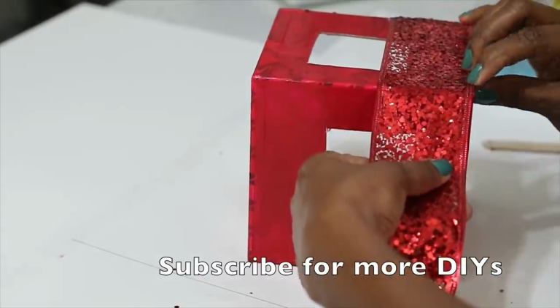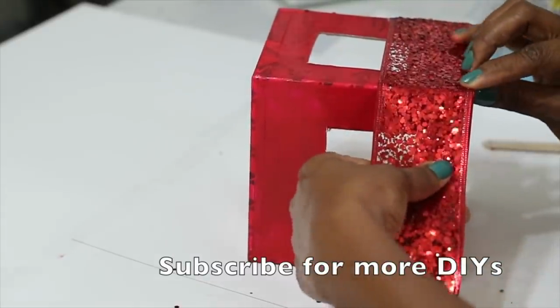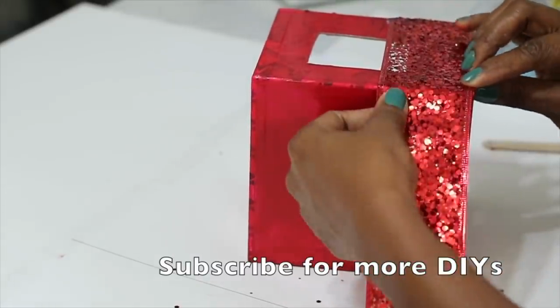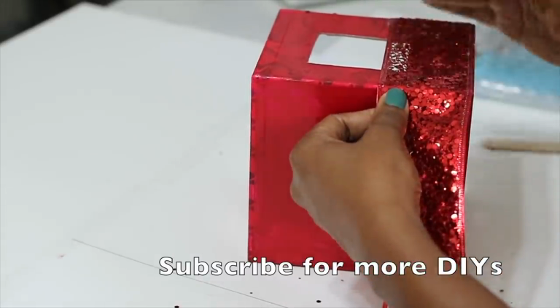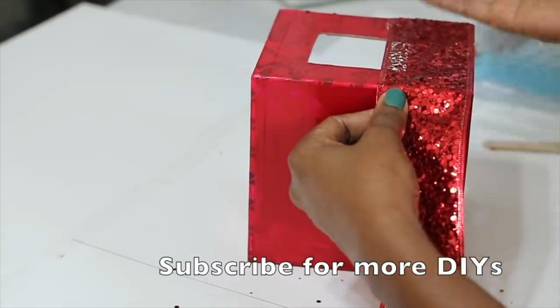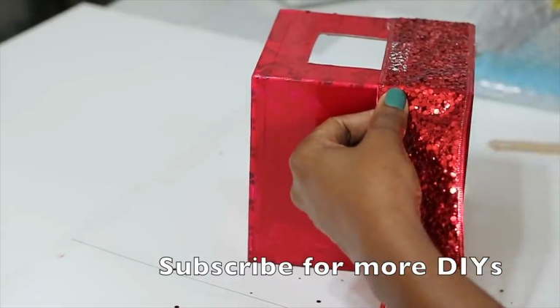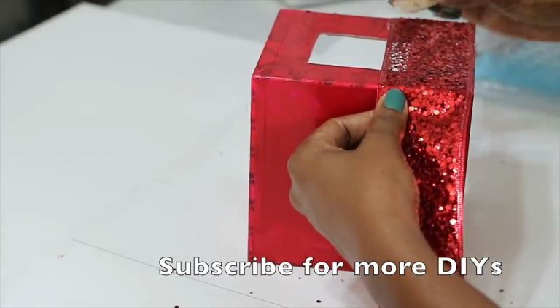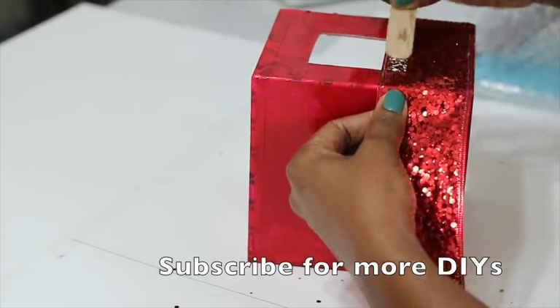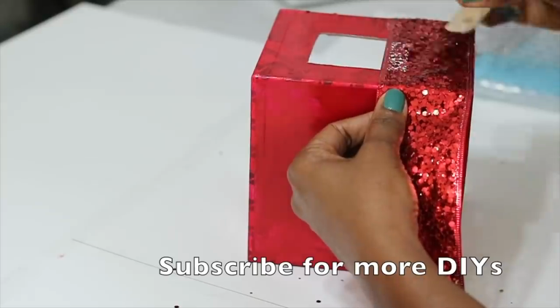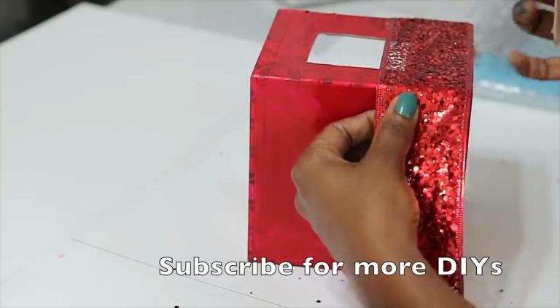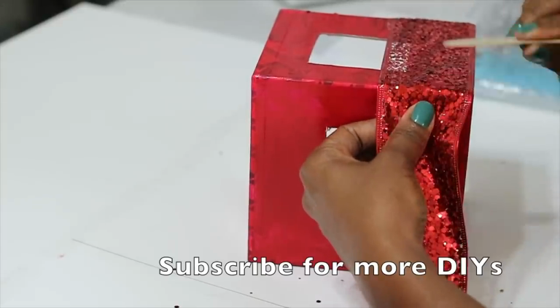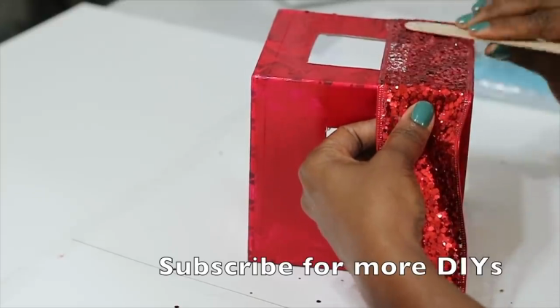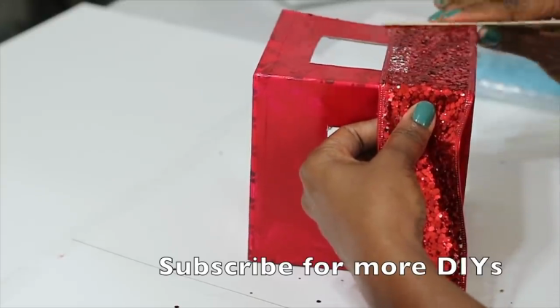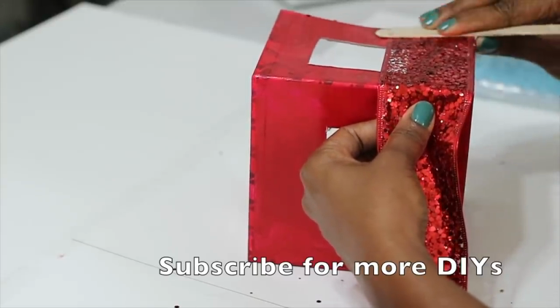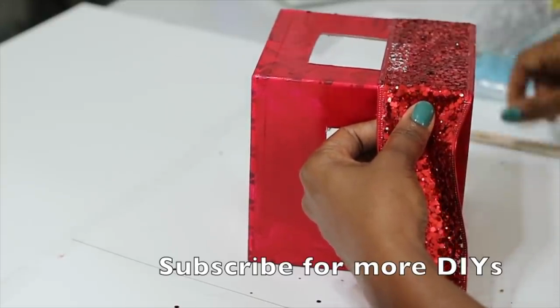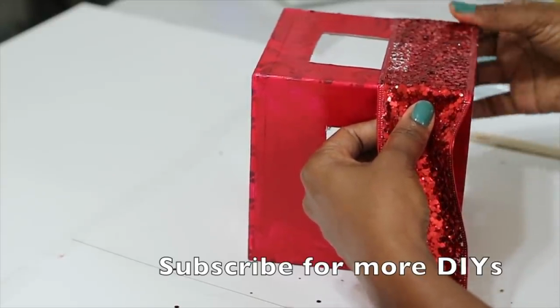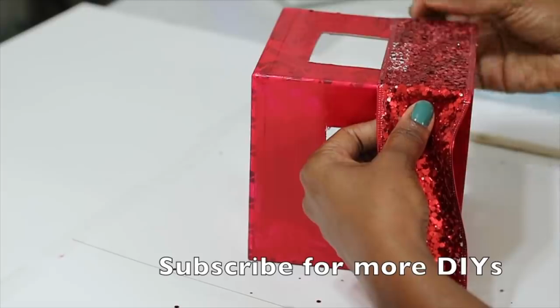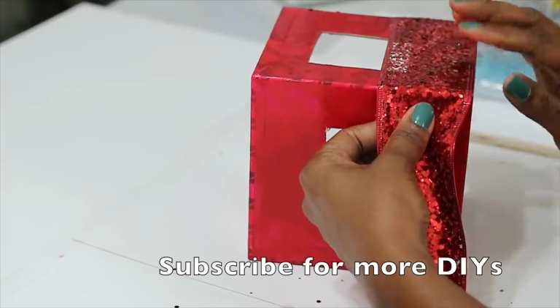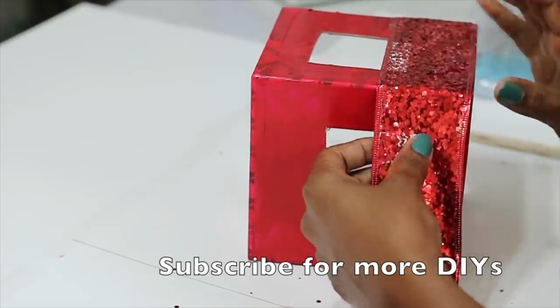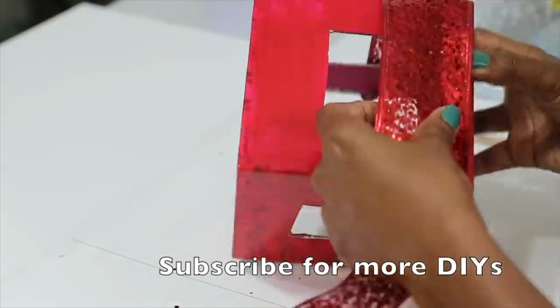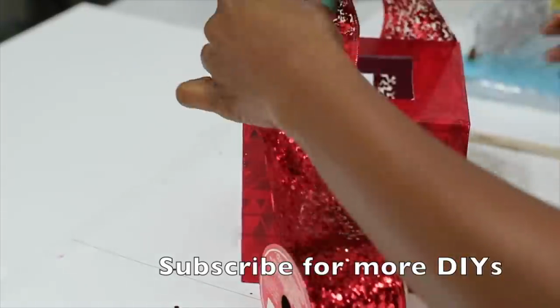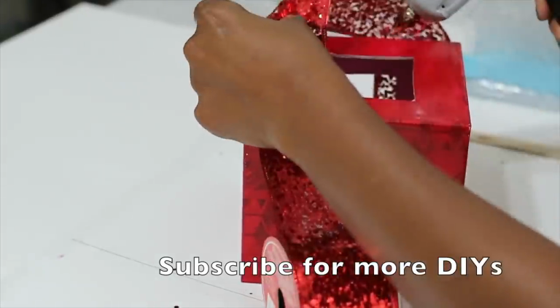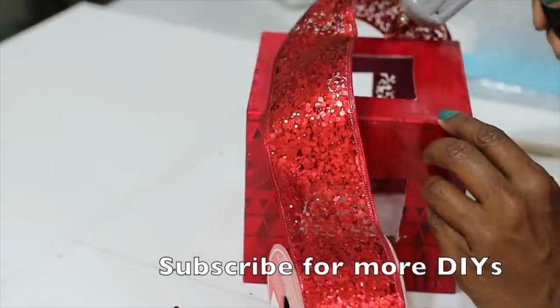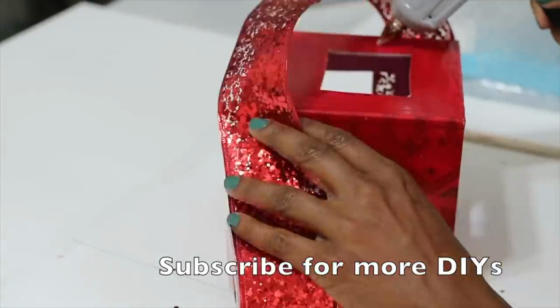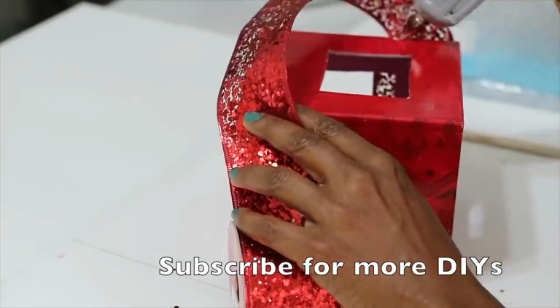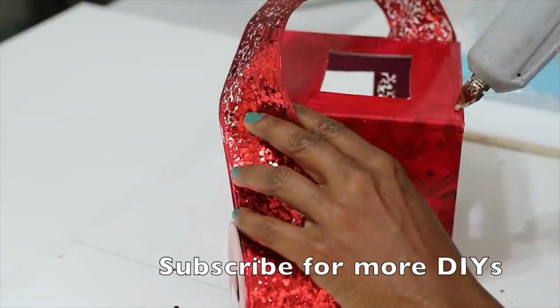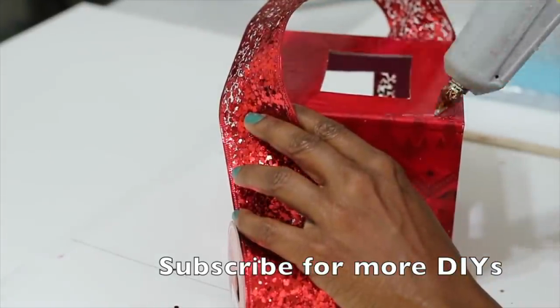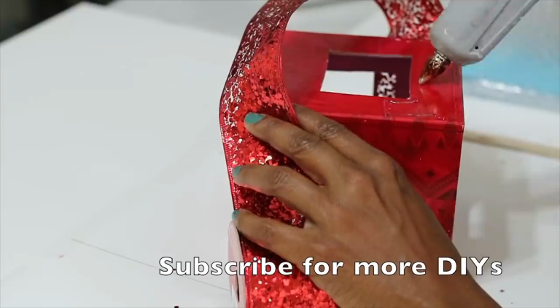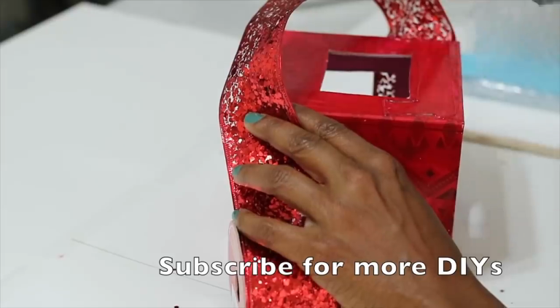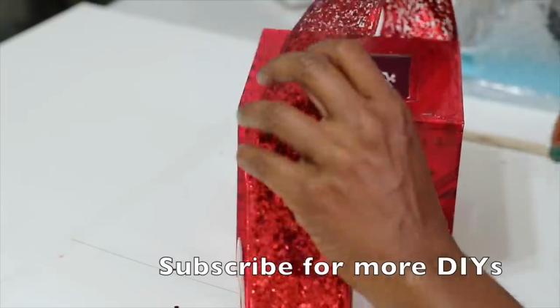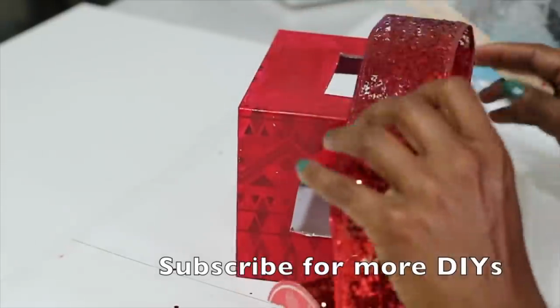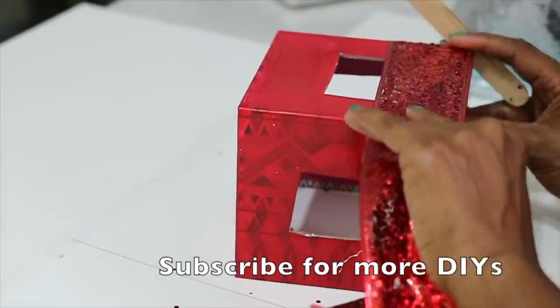Hey guys, if you haven't subscribed to my channel yet go ahead and hit the subscribe button. I have a lot of Christmas videos coming up, and when you subscribe it doesn't cost you anything. It's just your way of being able to get back to my videos and know what I'm doing, so definitely hit the subscribe button.